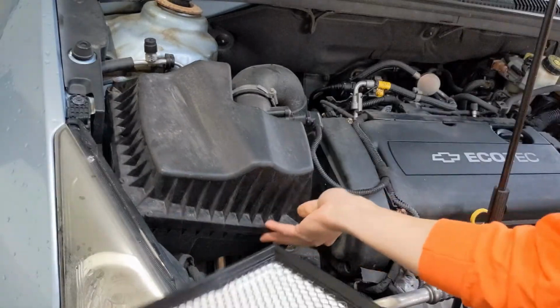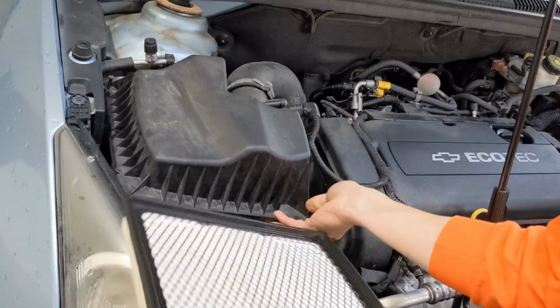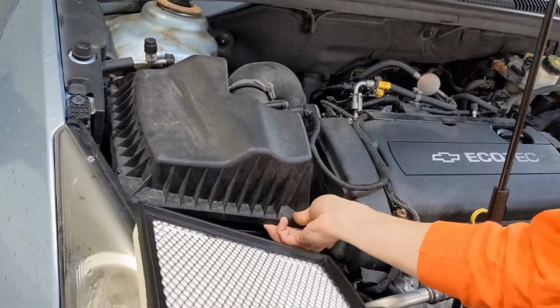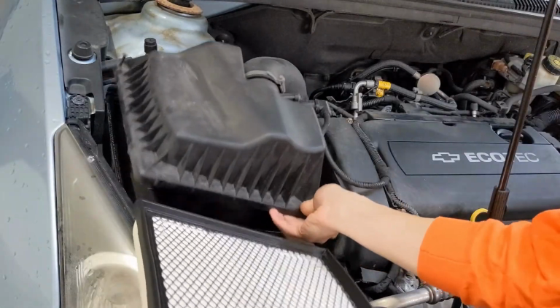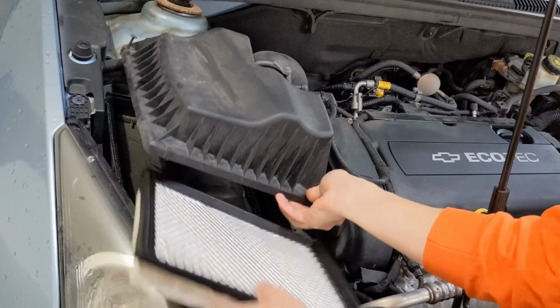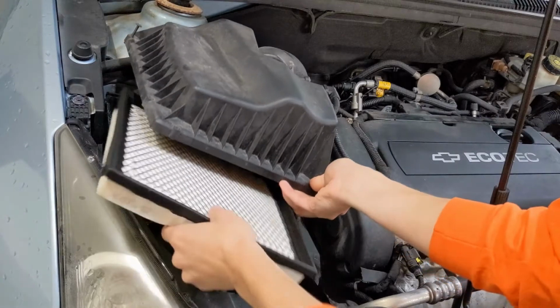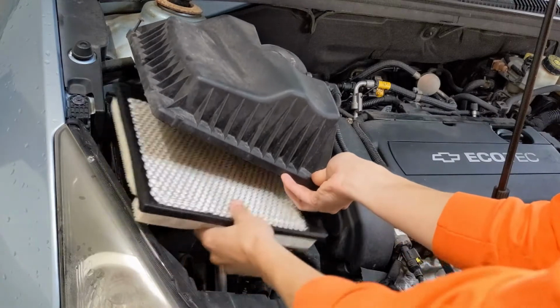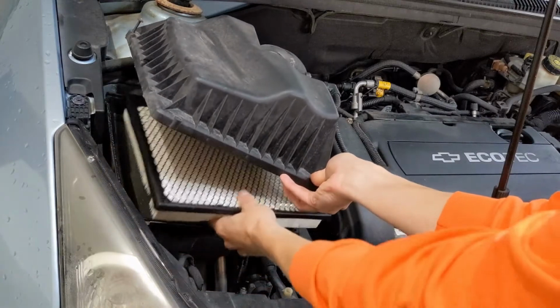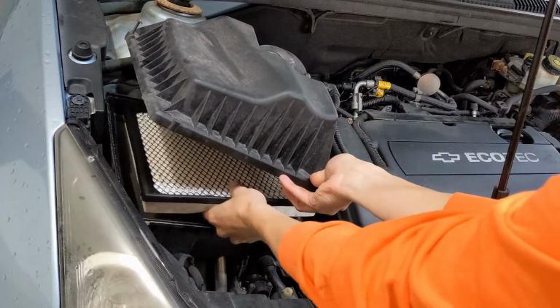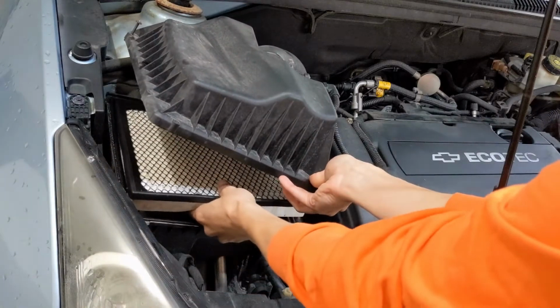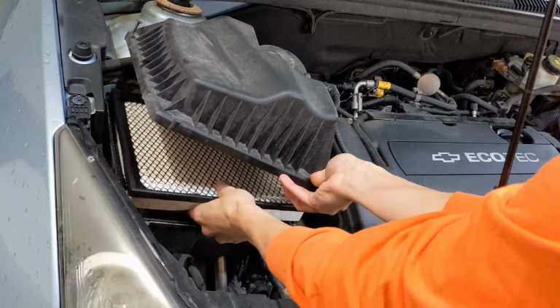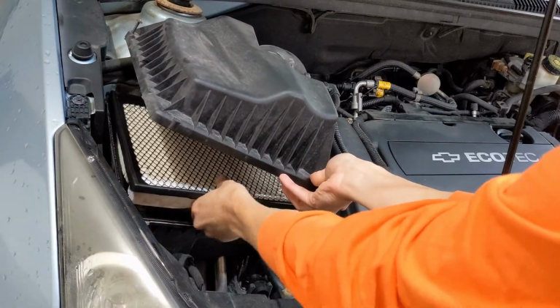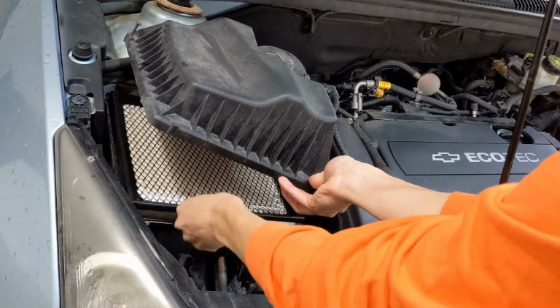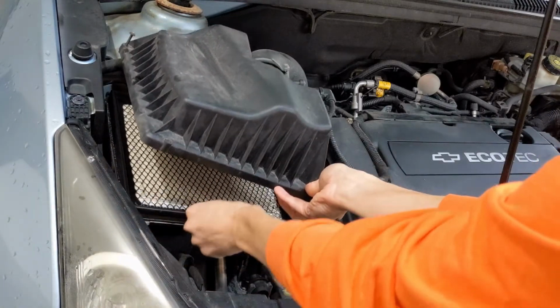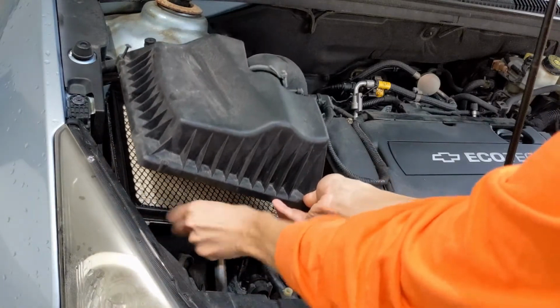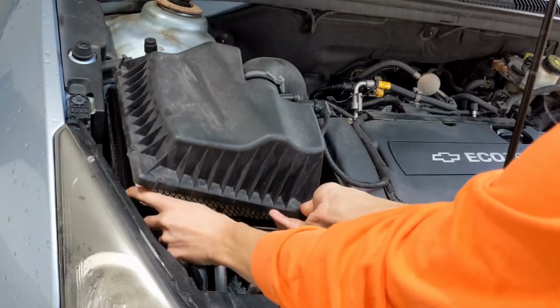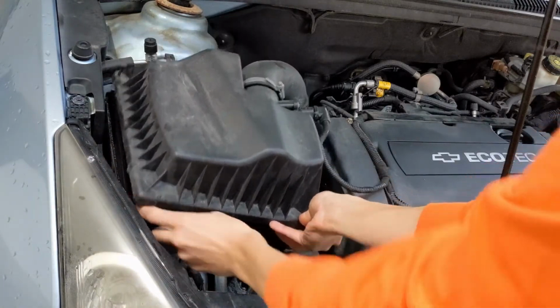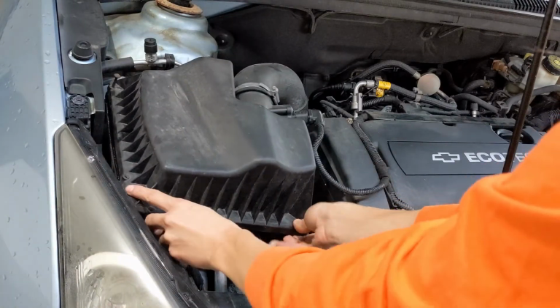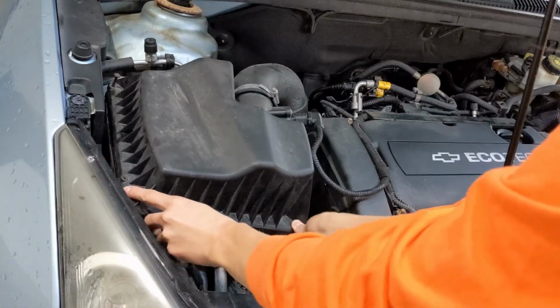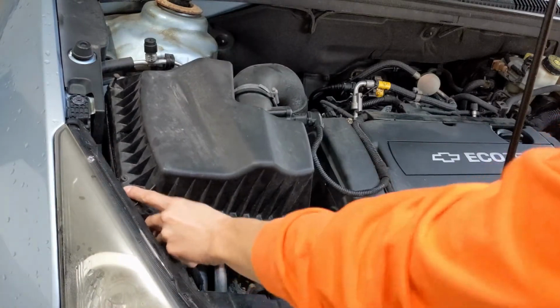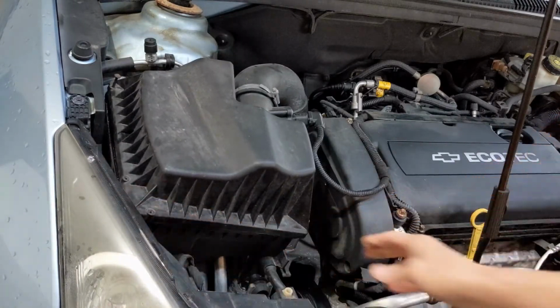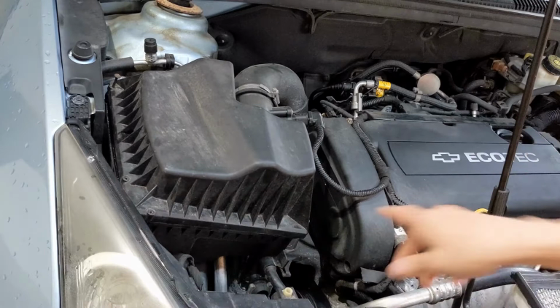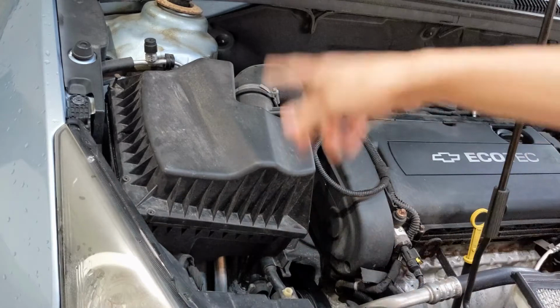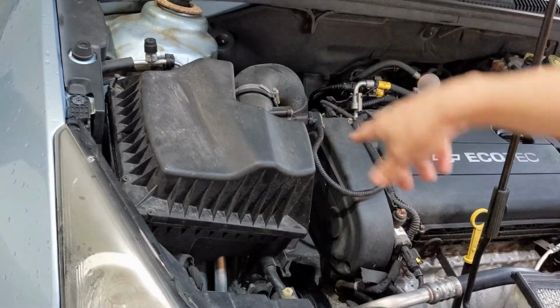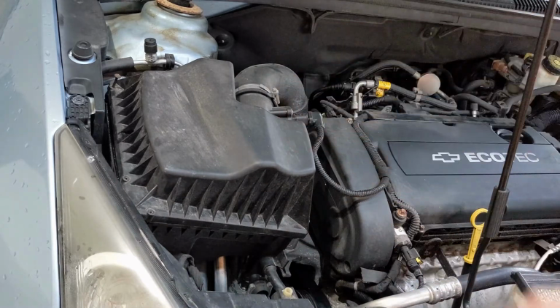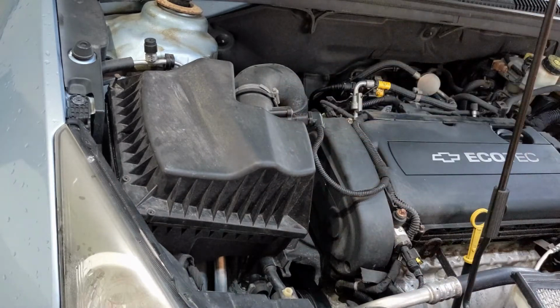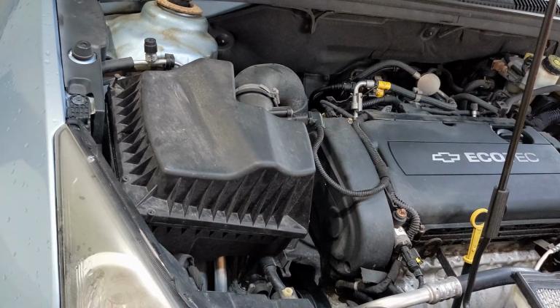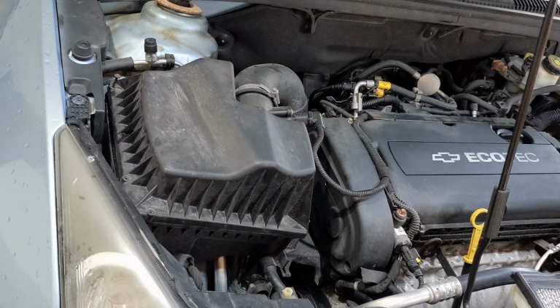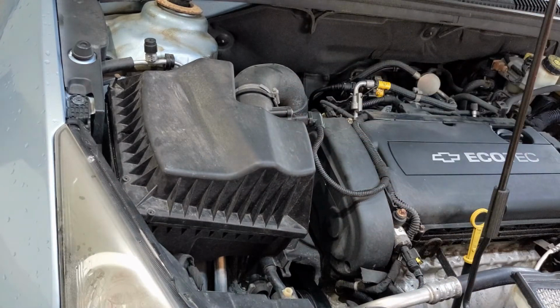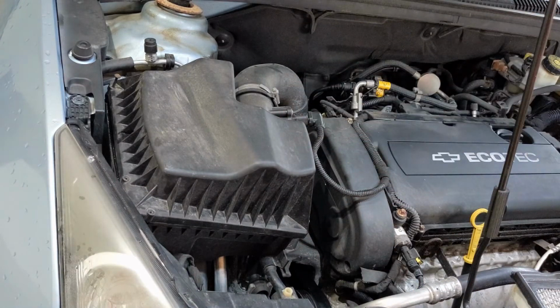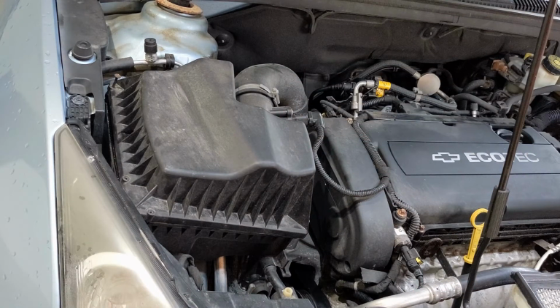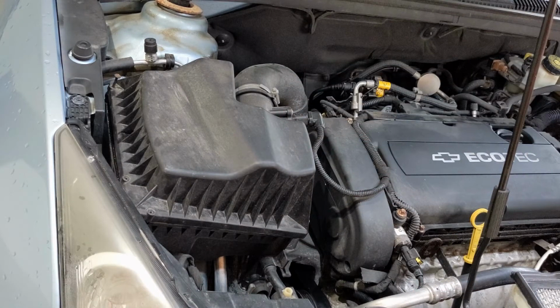Then replace it with the new air filter. Once you pop that back in there, all you do is just re-screw all six screws and then you're good to go.